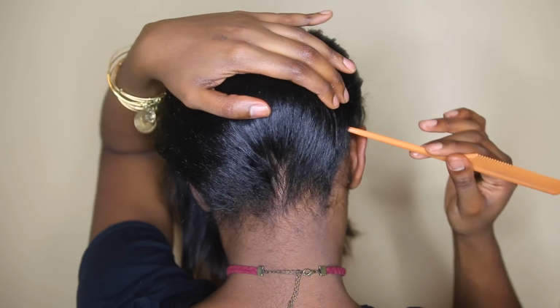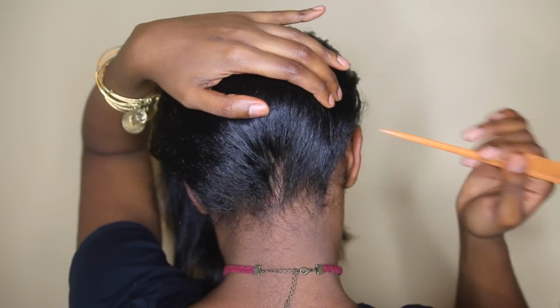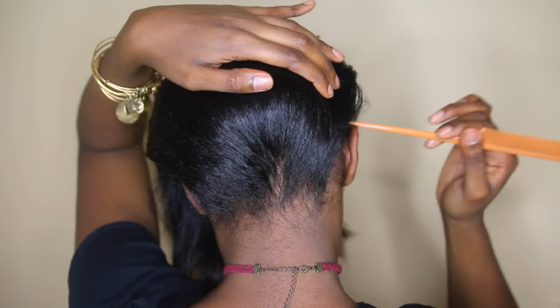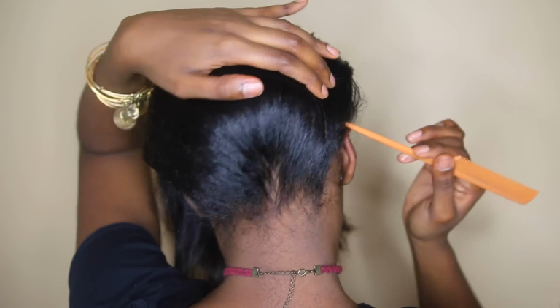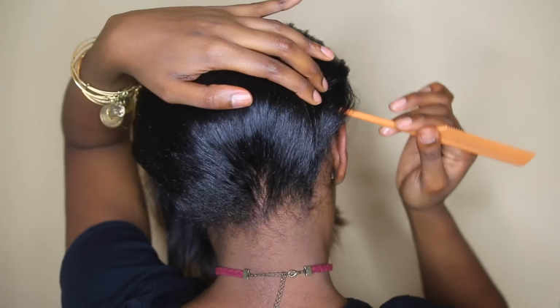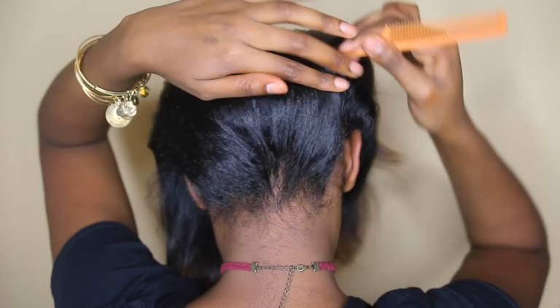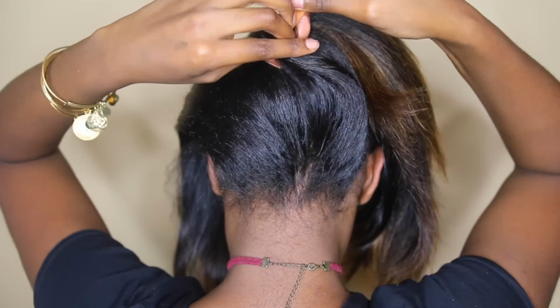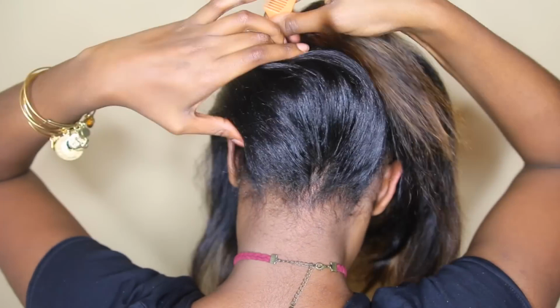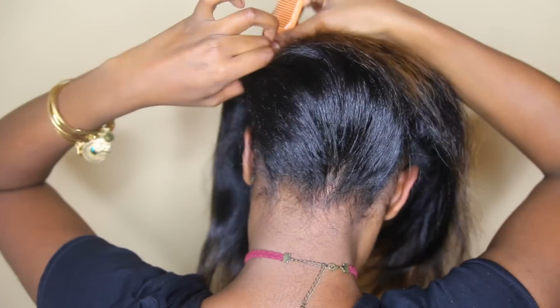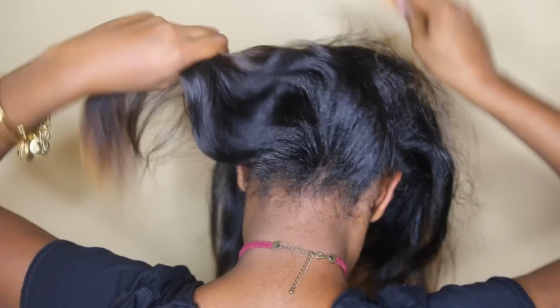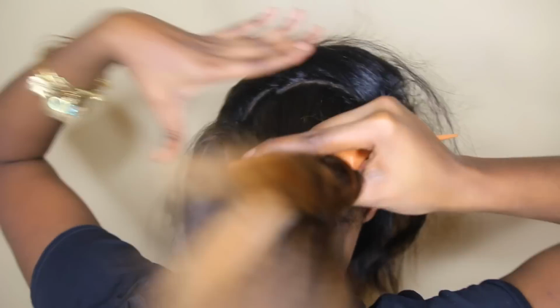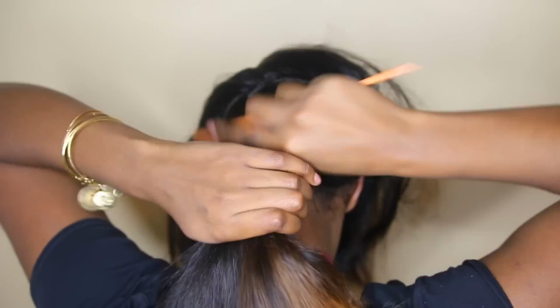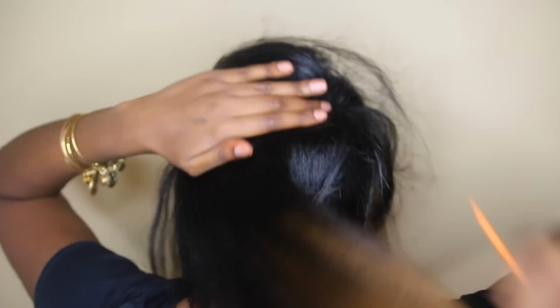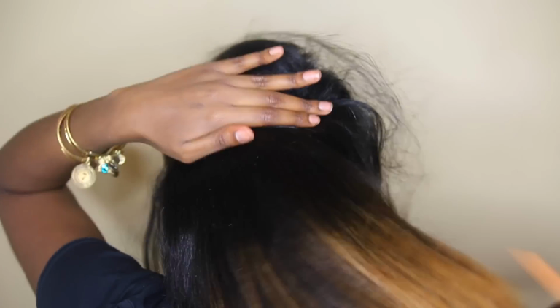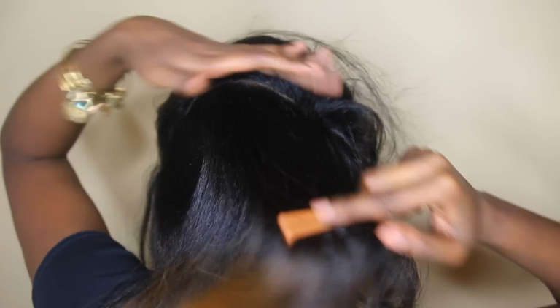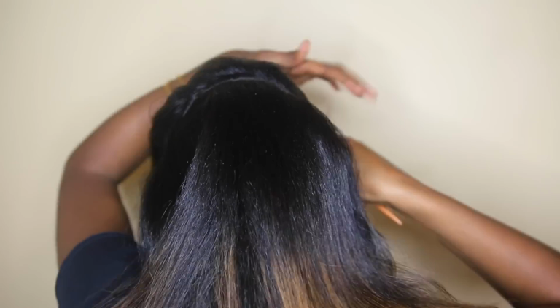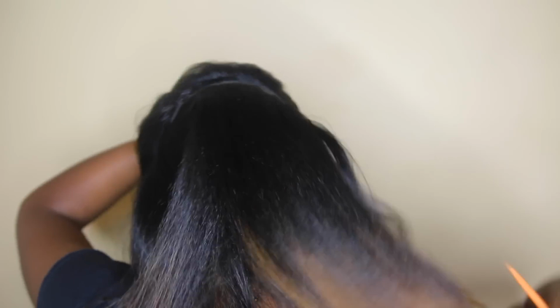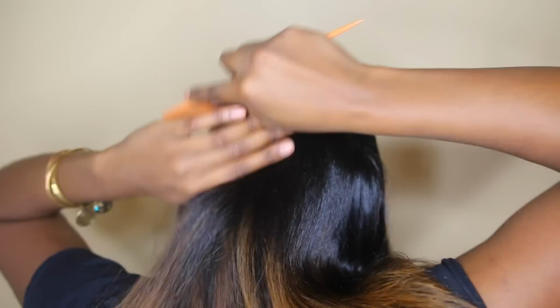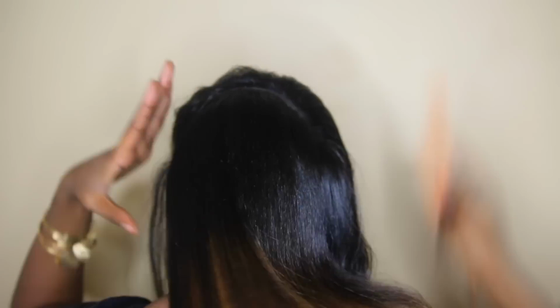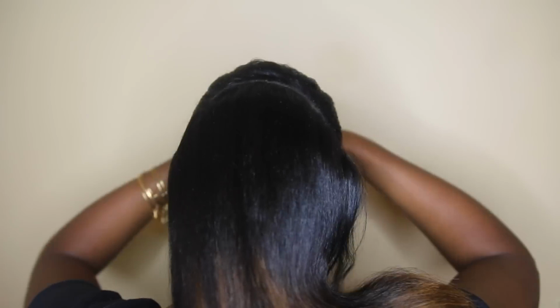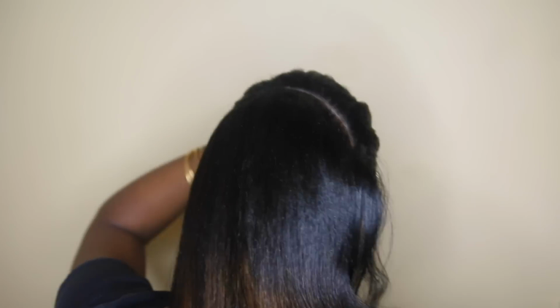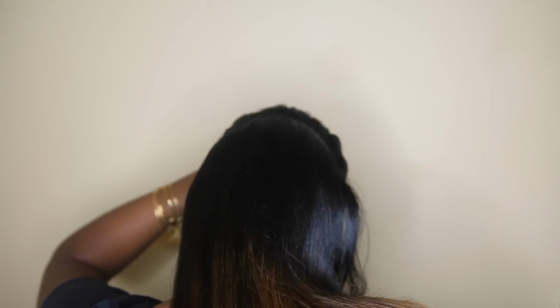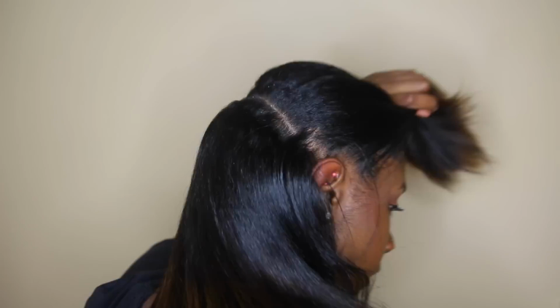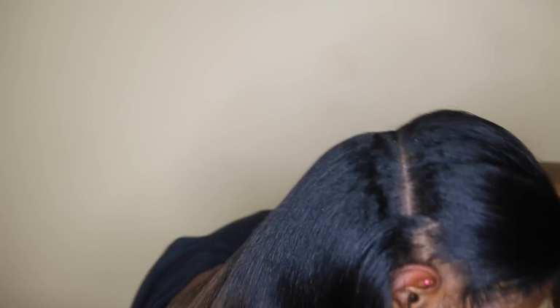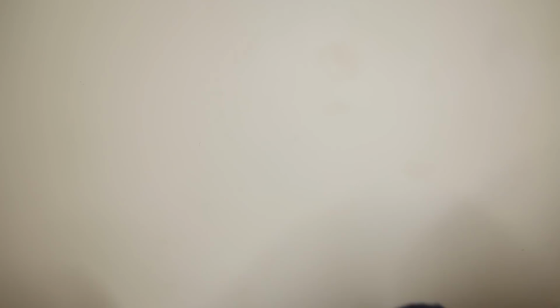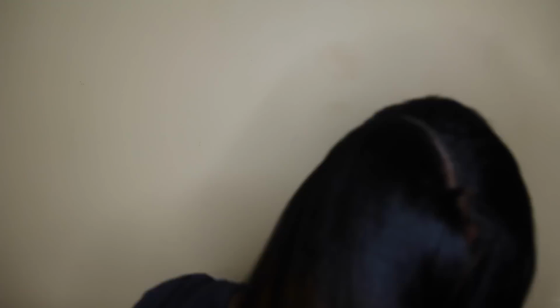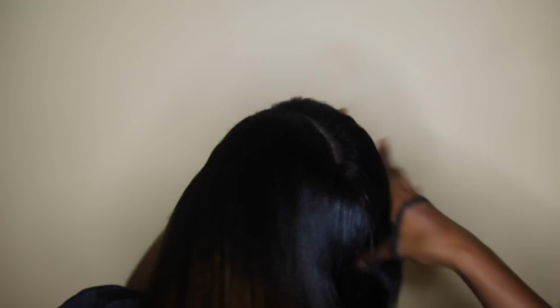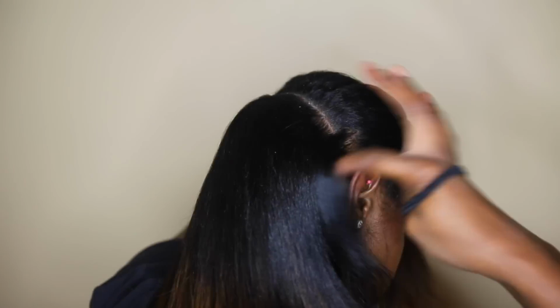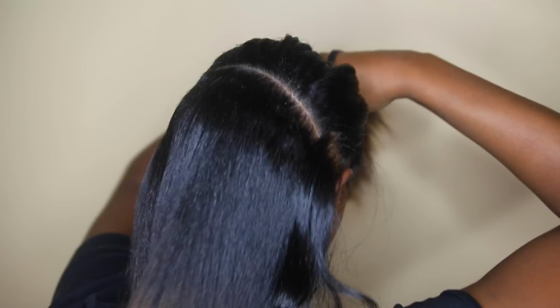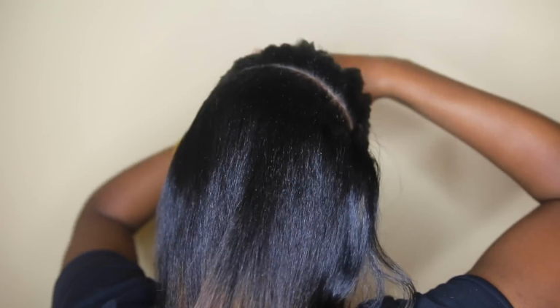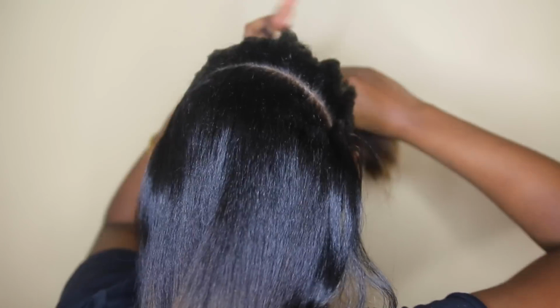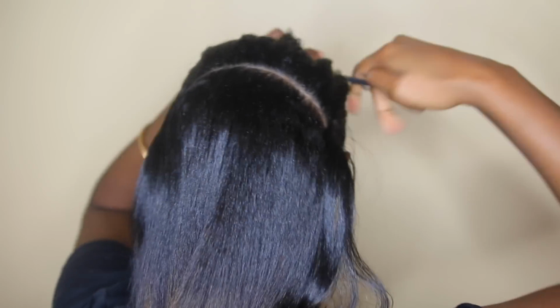I'm not going to part too close to my nape, but kind of in the middle from ear to ear. The parts don't have to be perfectly straight, but I'm going to part it there.